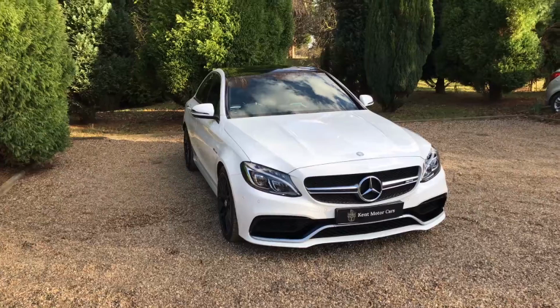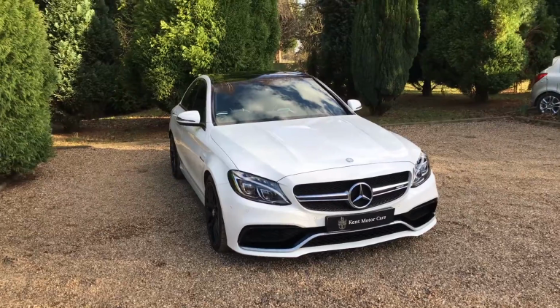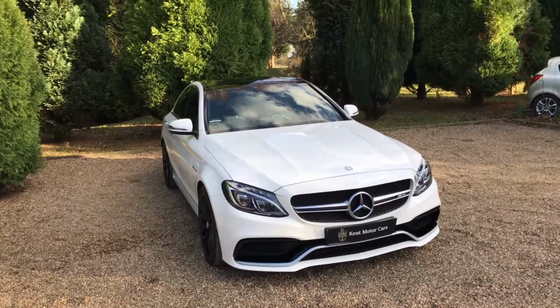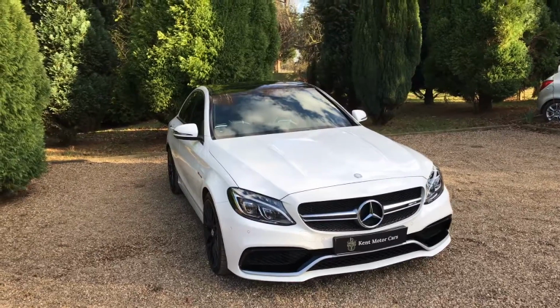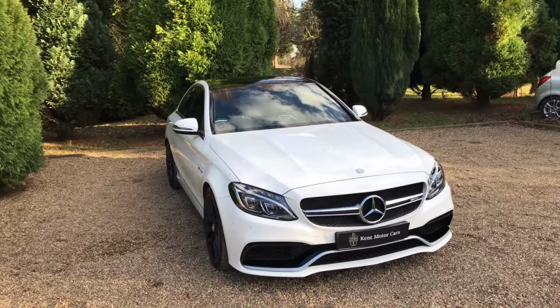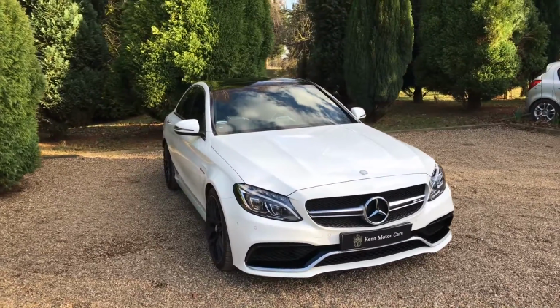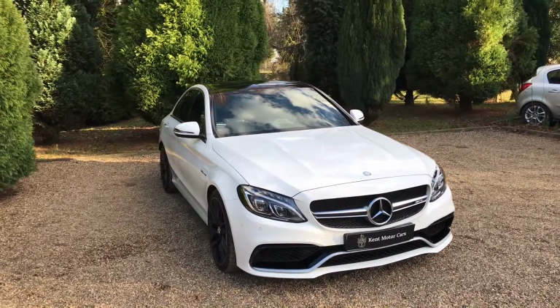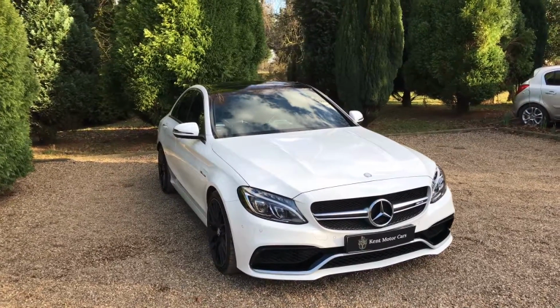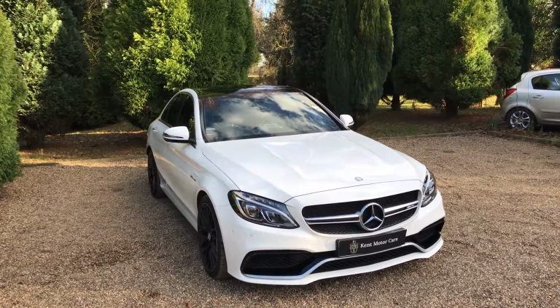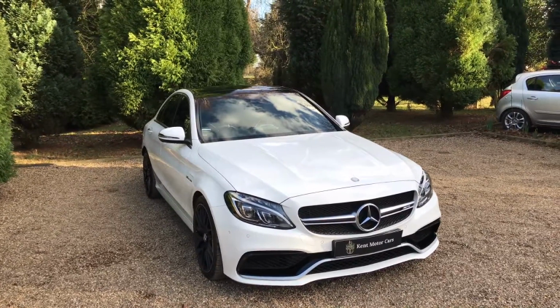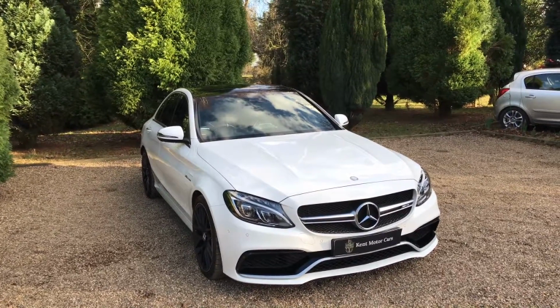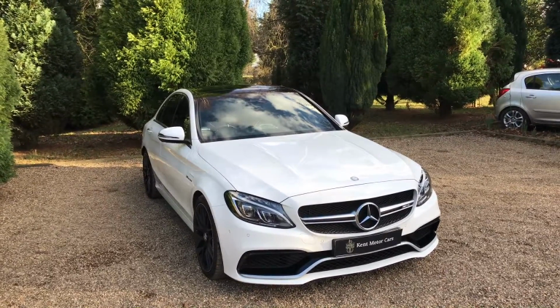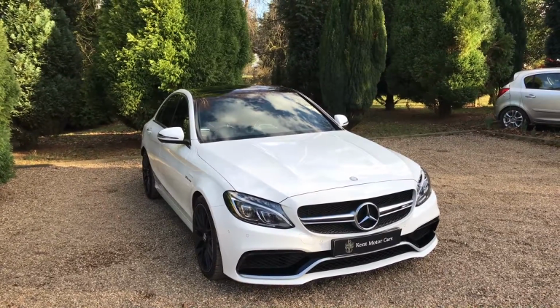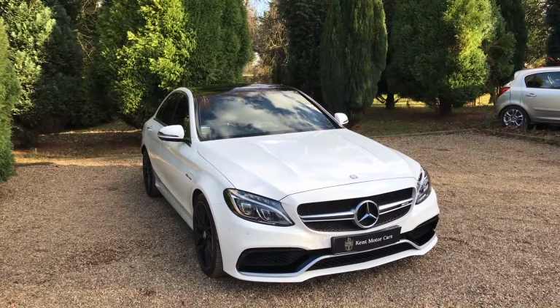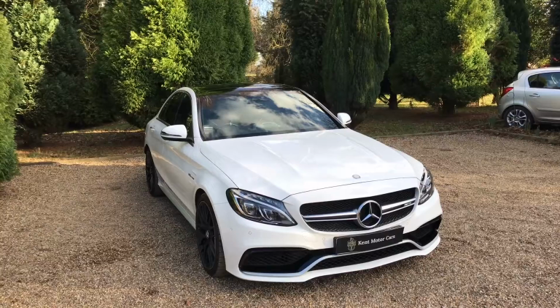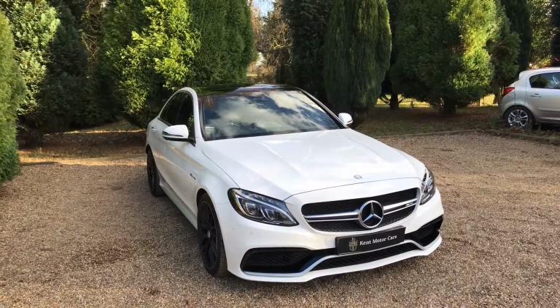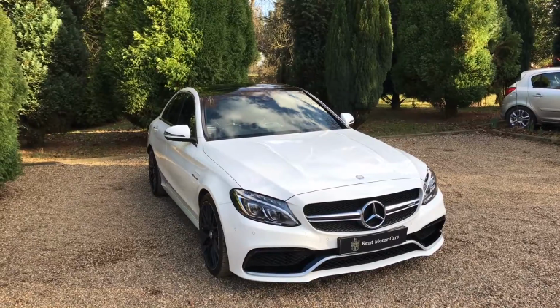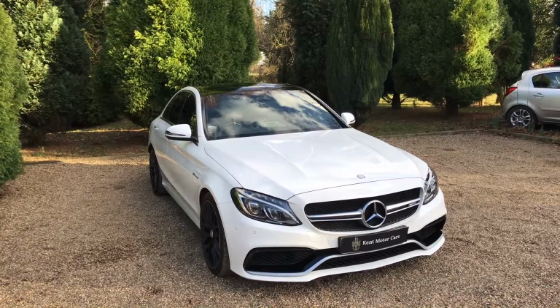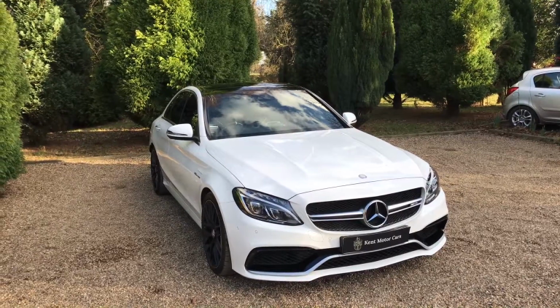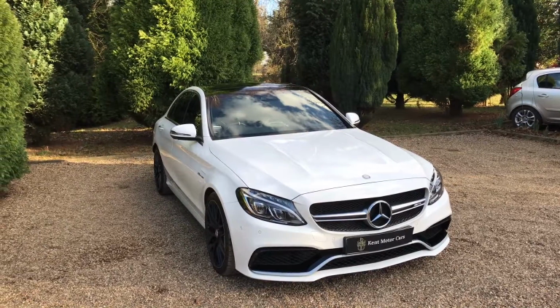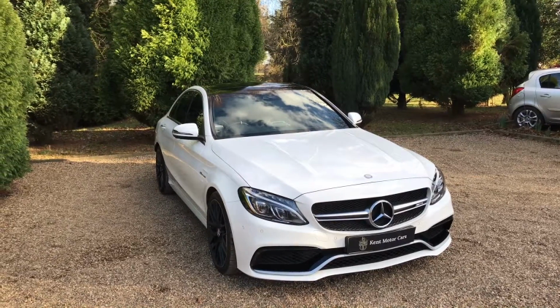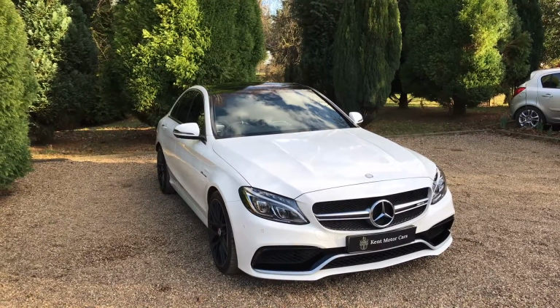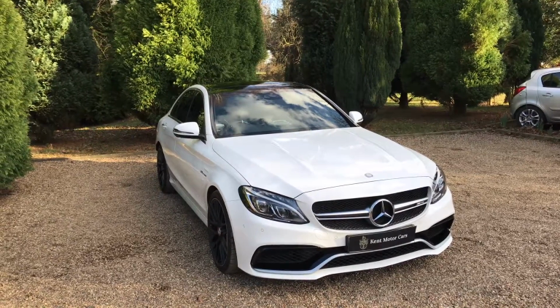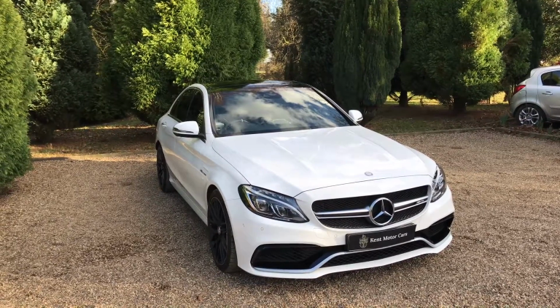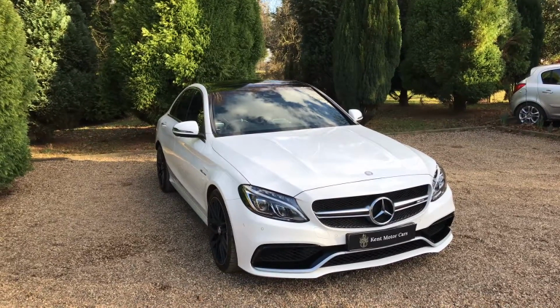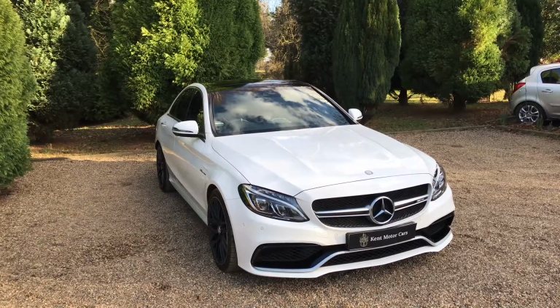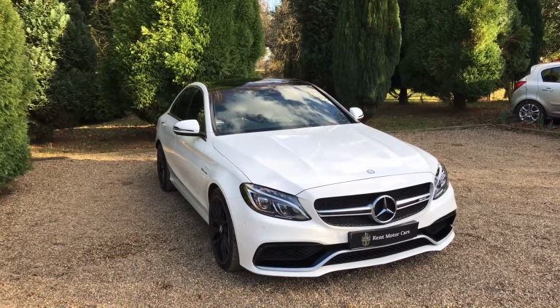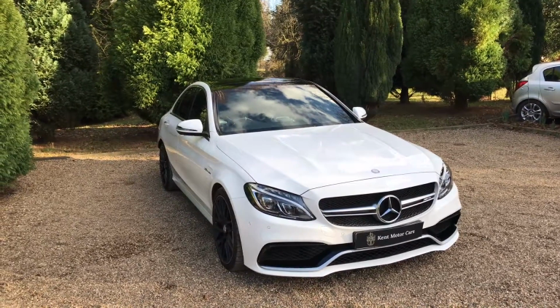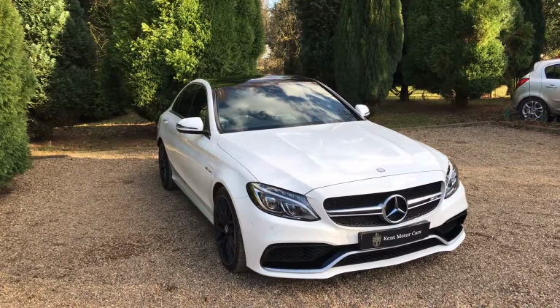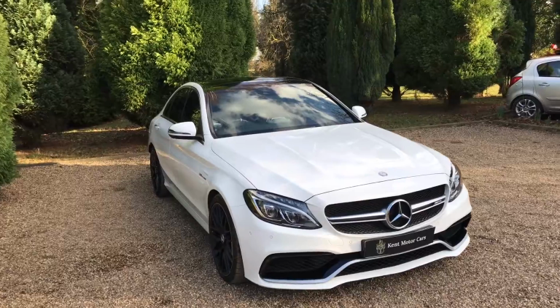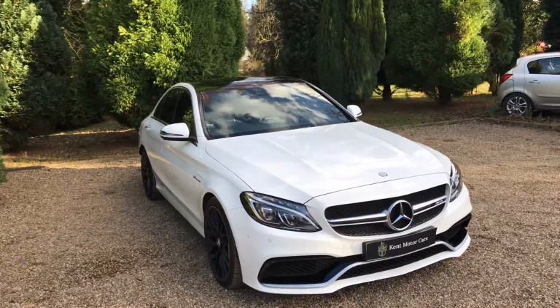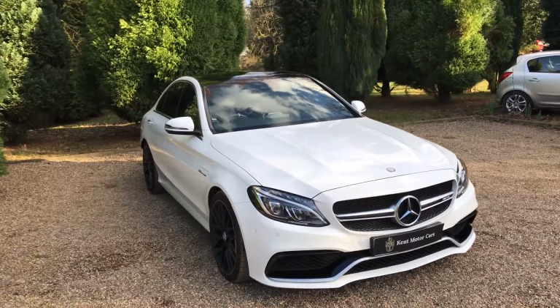Hi guys, Tom here from Kemp Motorcars. Just a quick video to show you our C63S — we've recently taken it into stock. This one has done 19,000 miles, it's on a 65 plate, and it's a really nice spec. I'm just going to show you around it now.